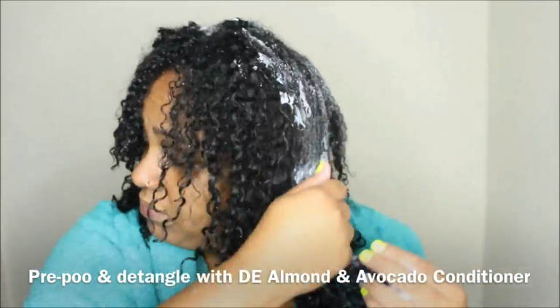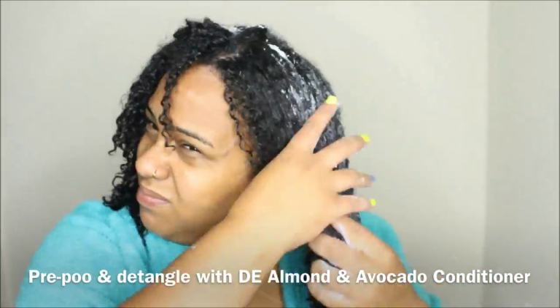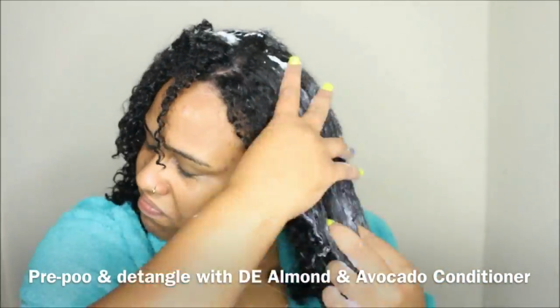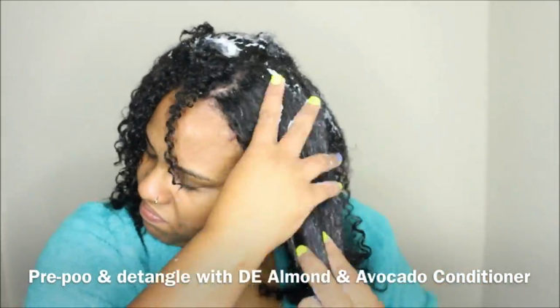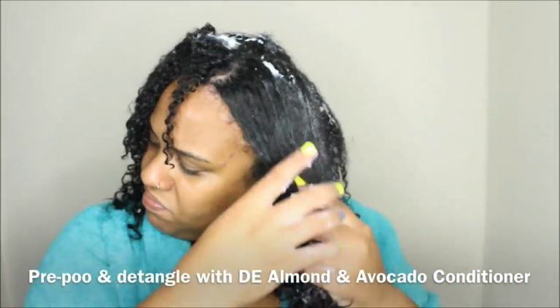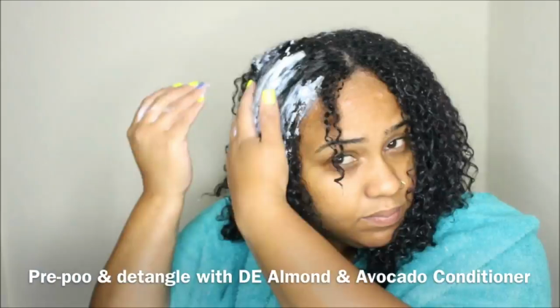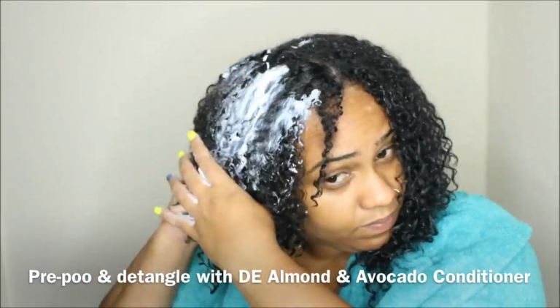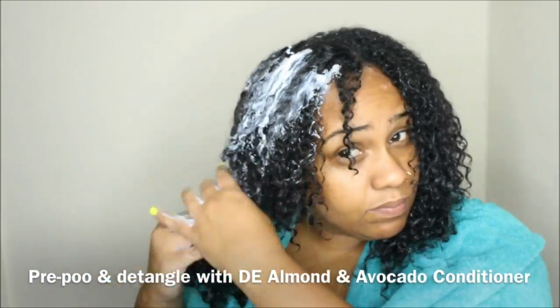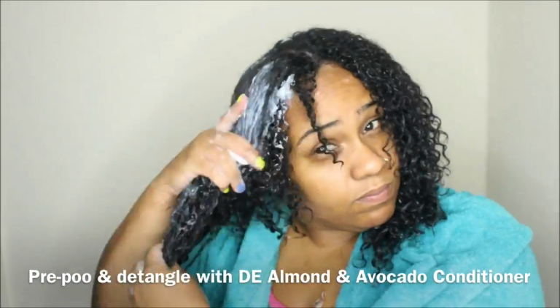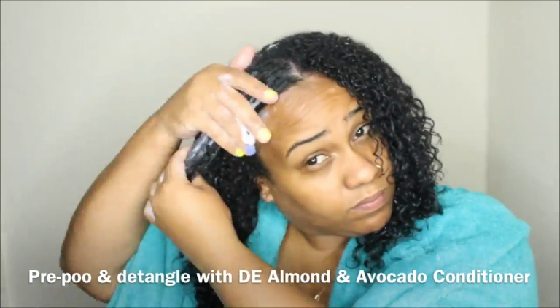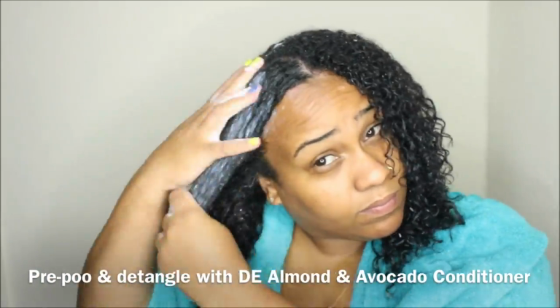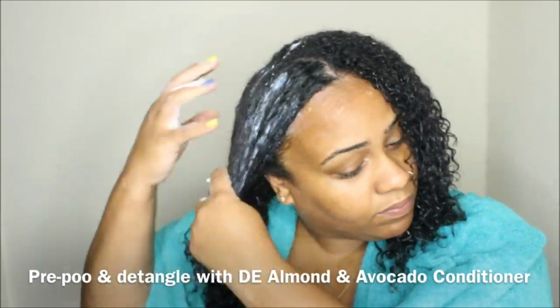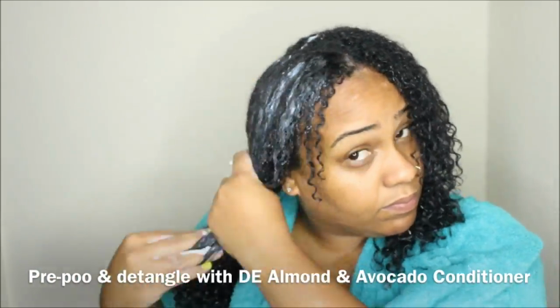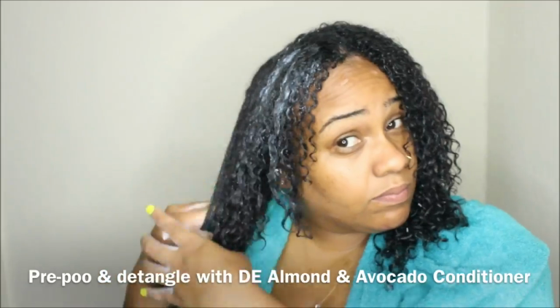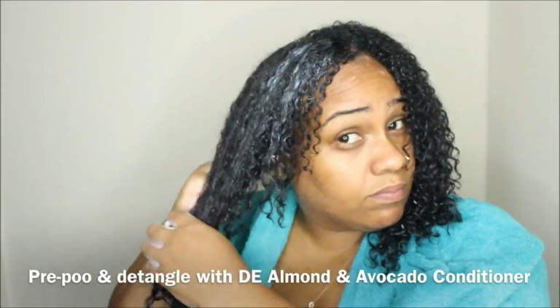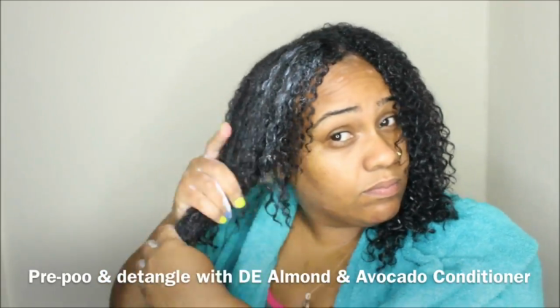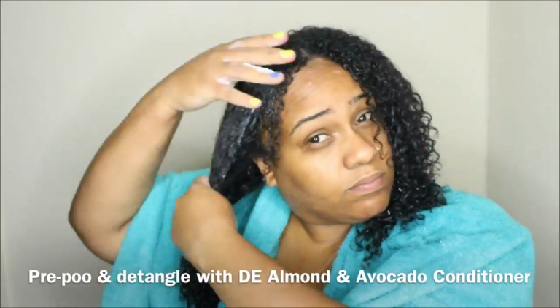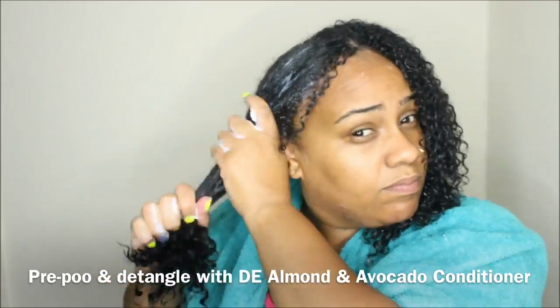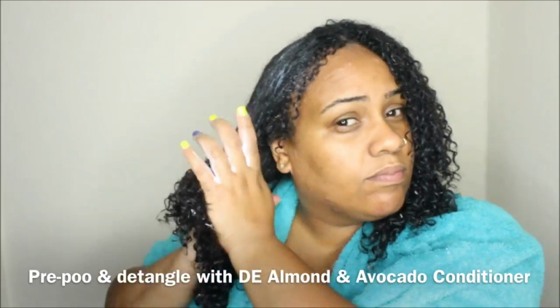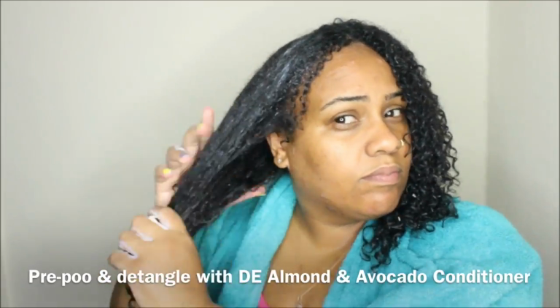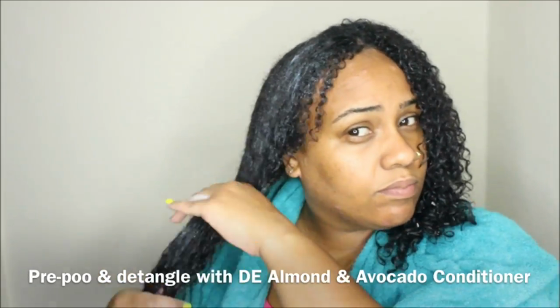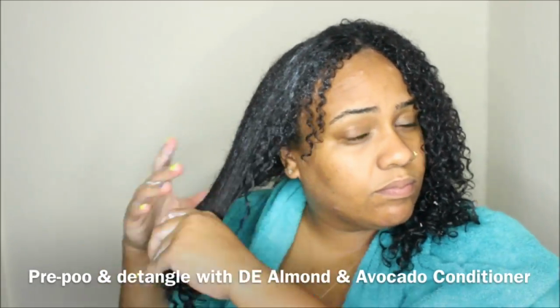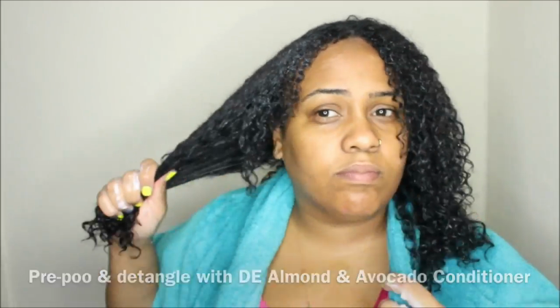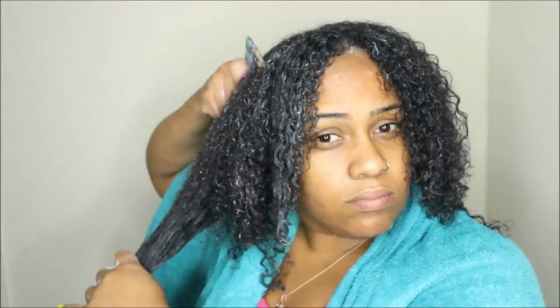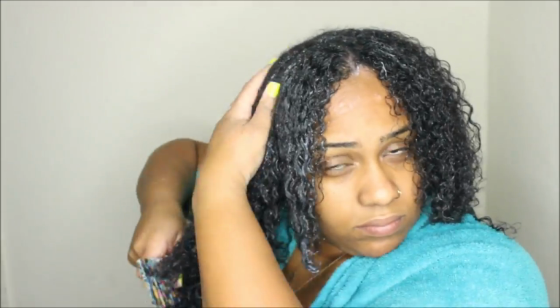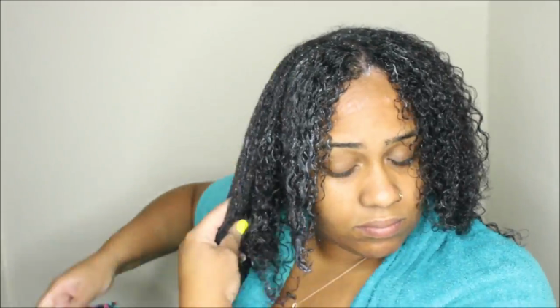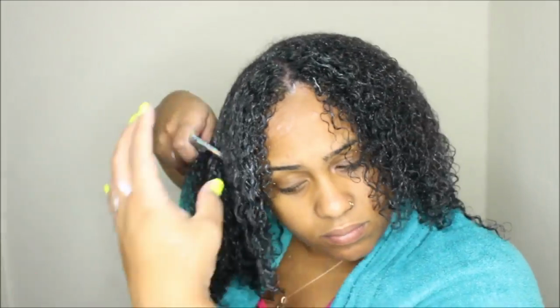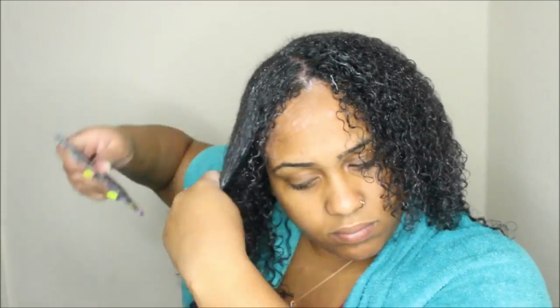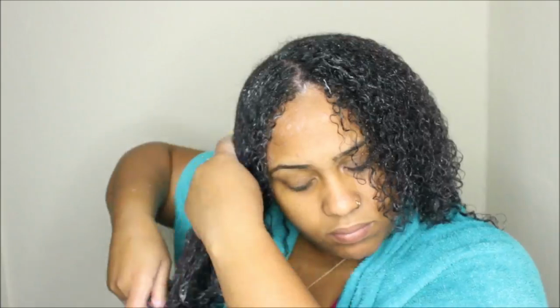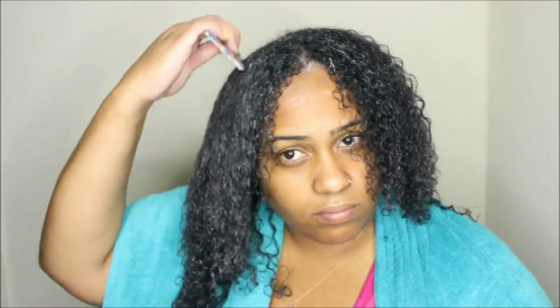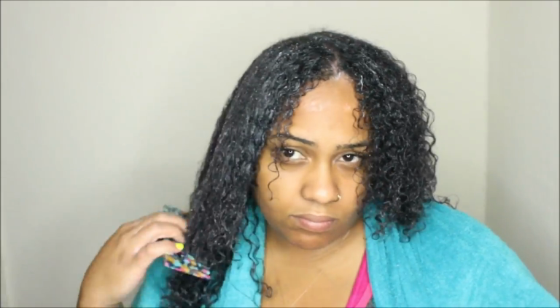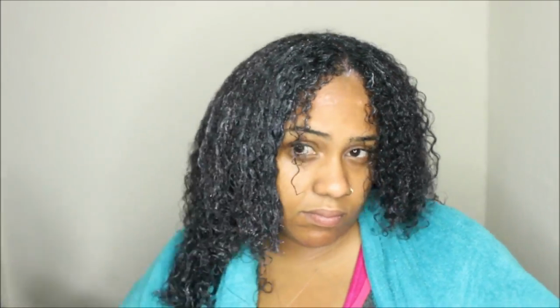First things first, I go in and pre-poo and detangle my hair using the Design Essentials almond and avocado conditioner. It's super moisturizing and helps release any tangles from my hair prior to shampooing.